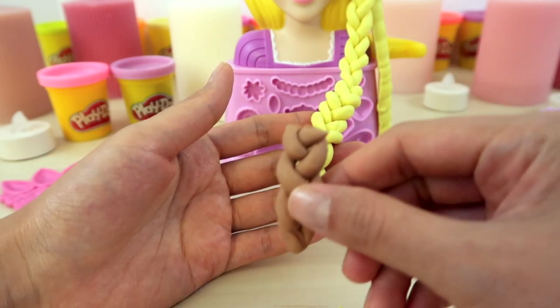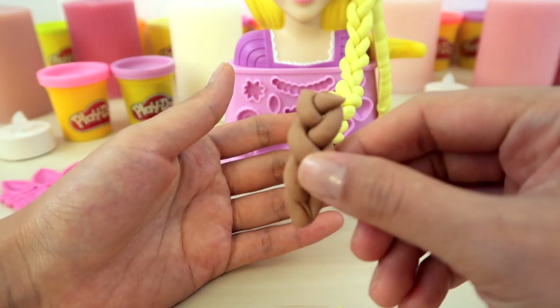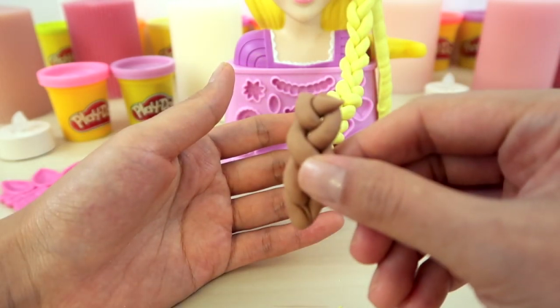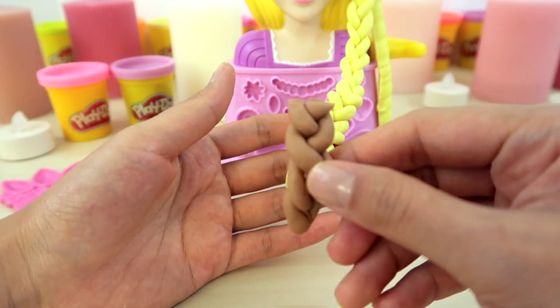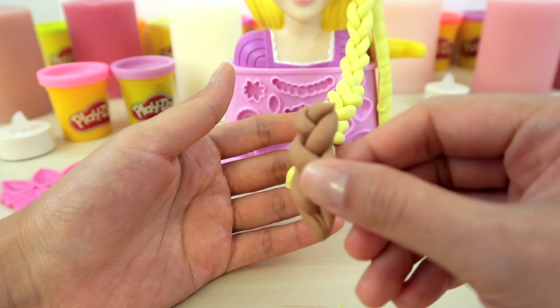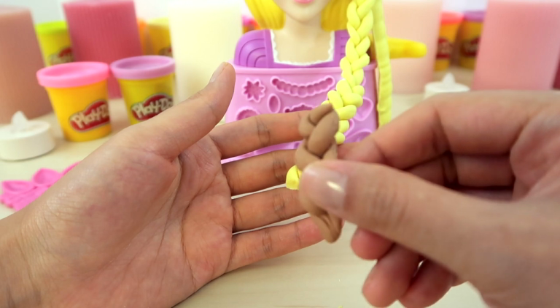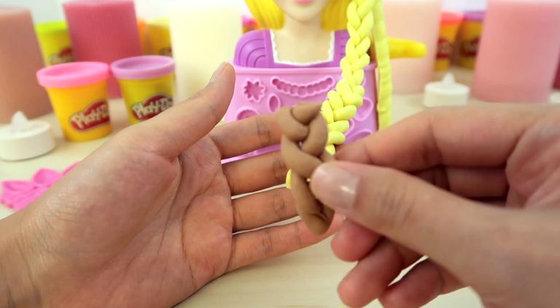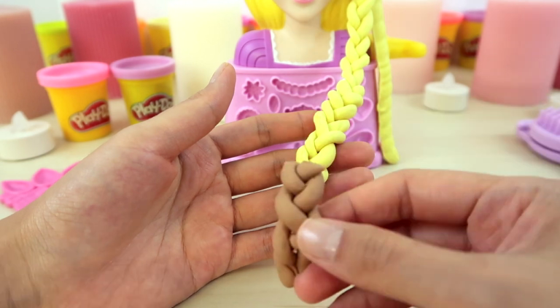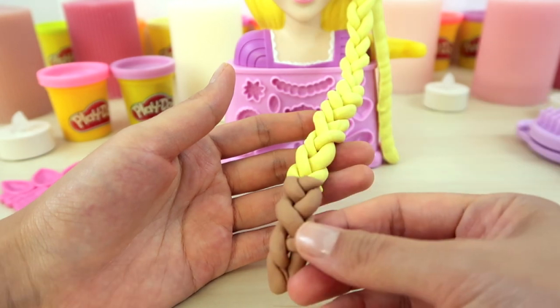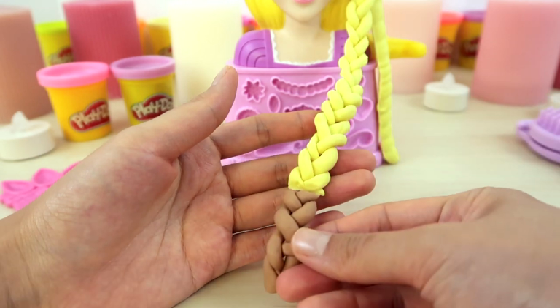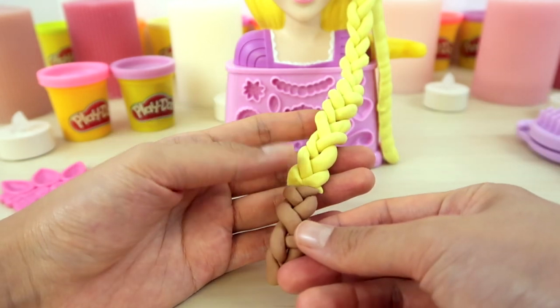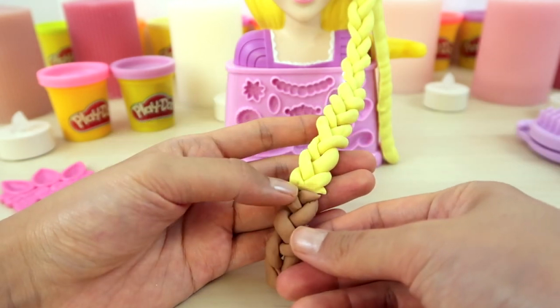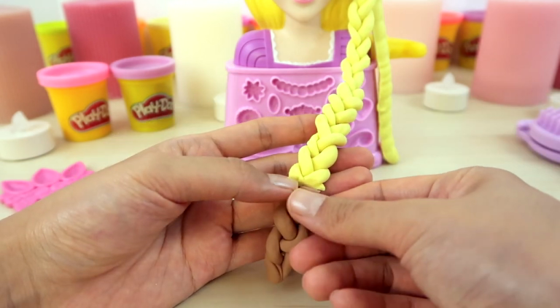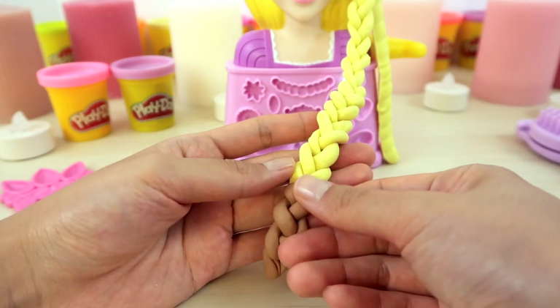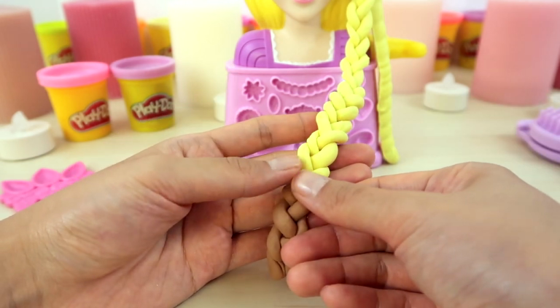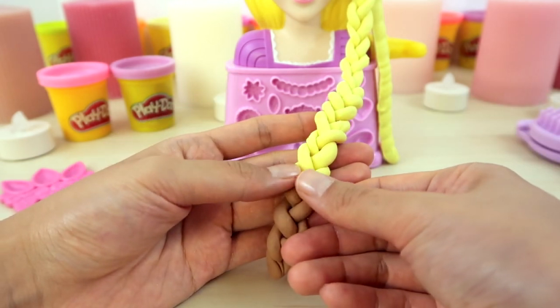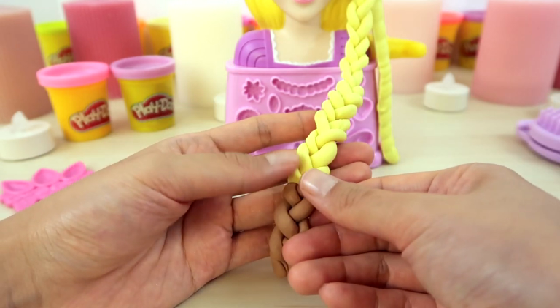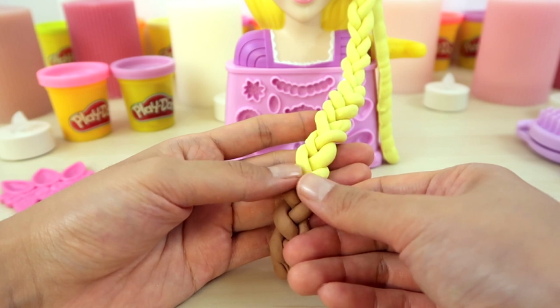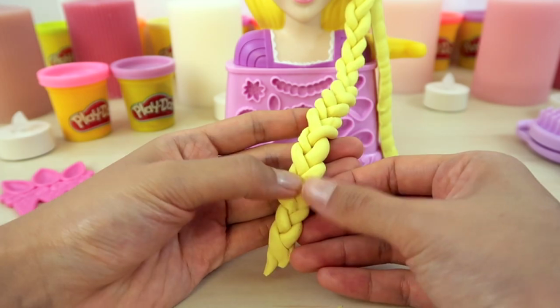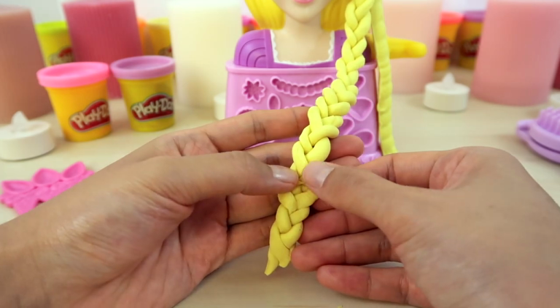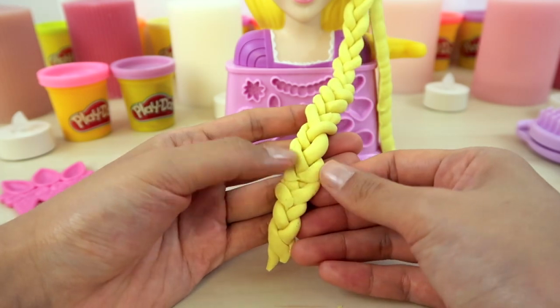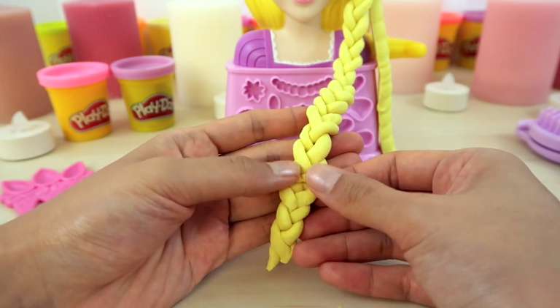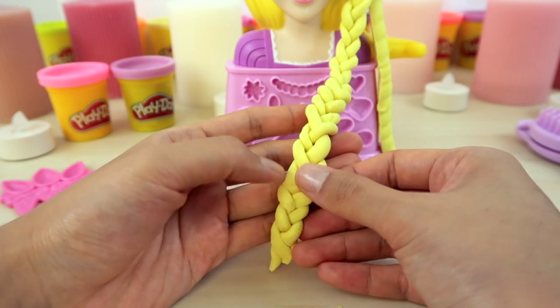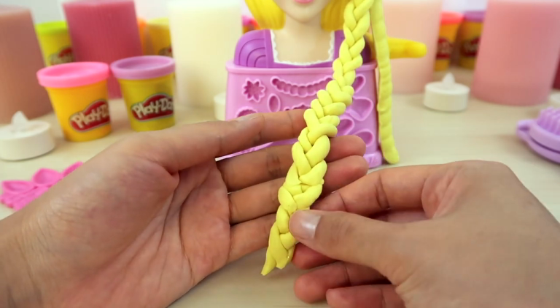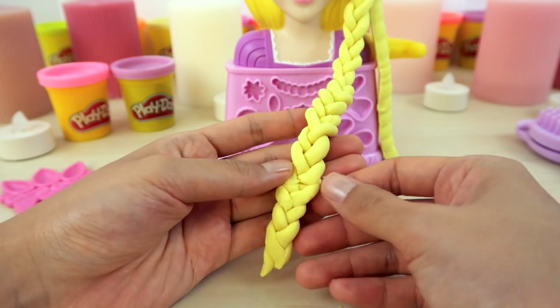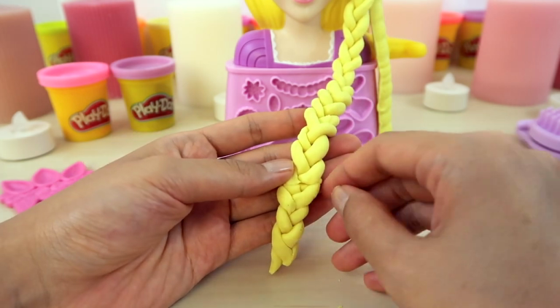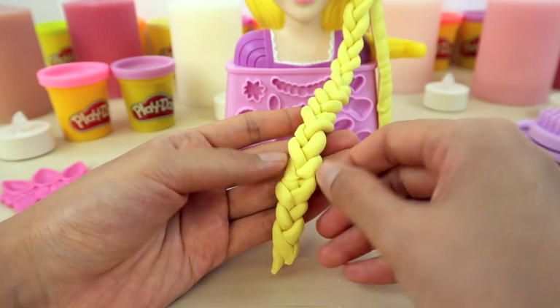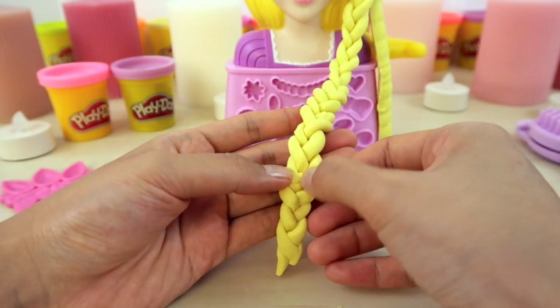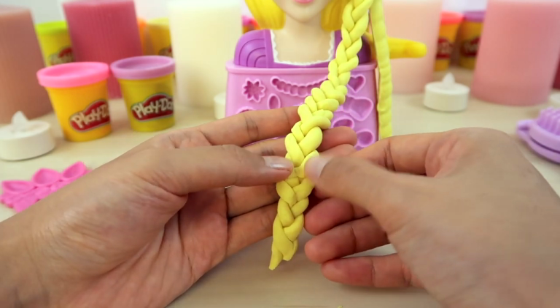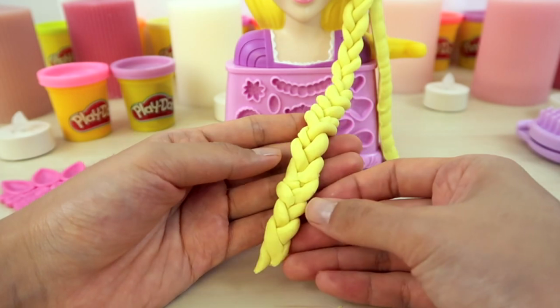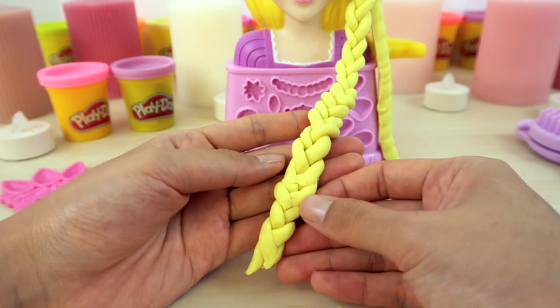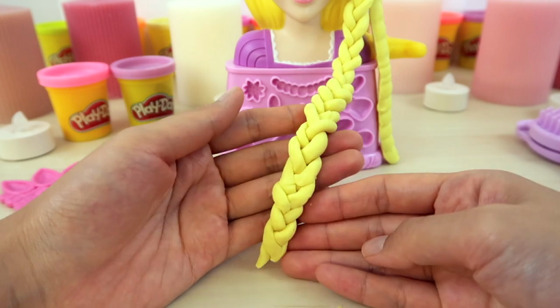Look! Rapunzel's hair turned brunette. Did she lose her healing power? Don't worry. Since her hair is made out of Play-Doh, let's connect it back on. Voila!